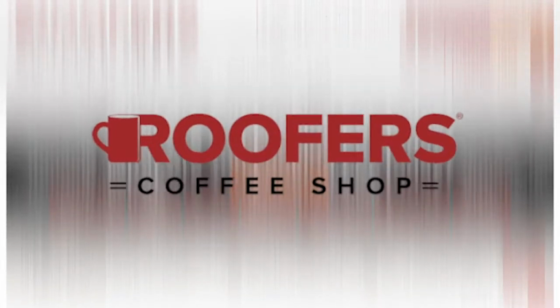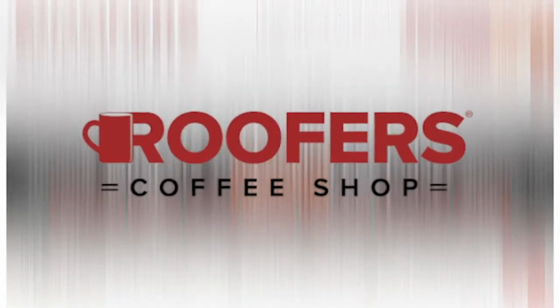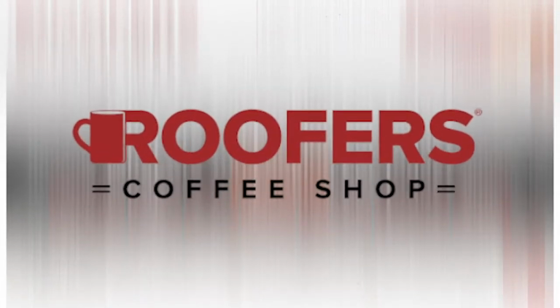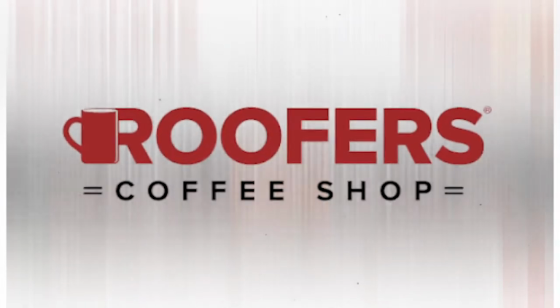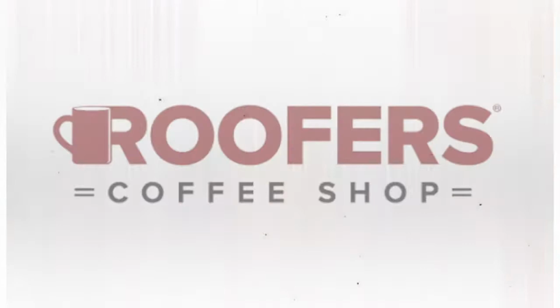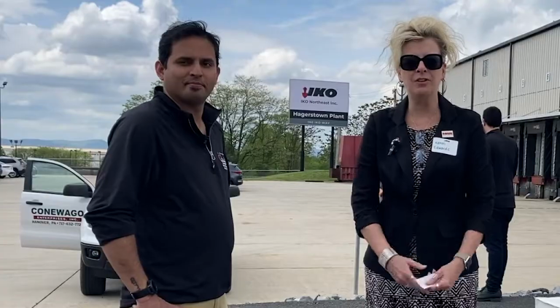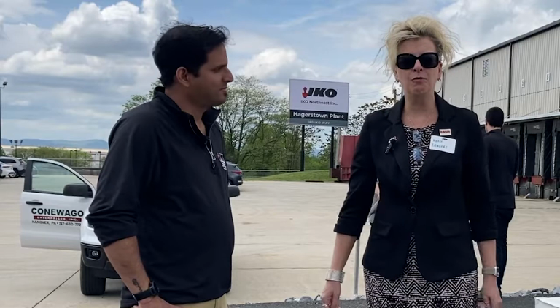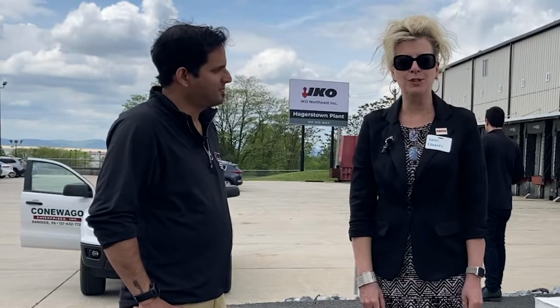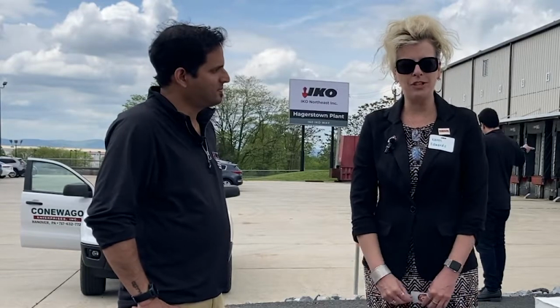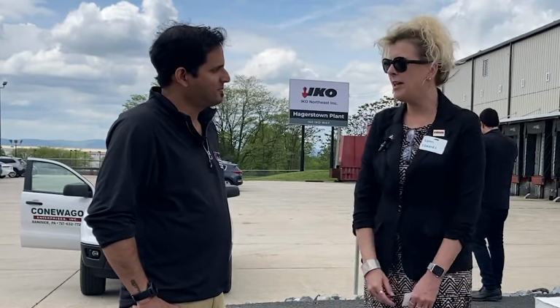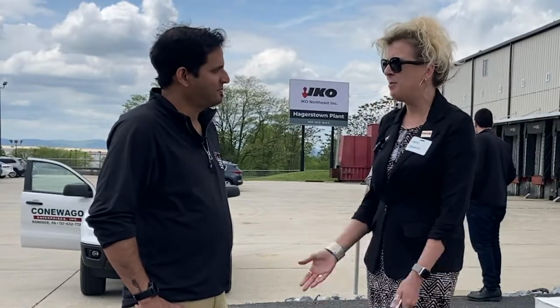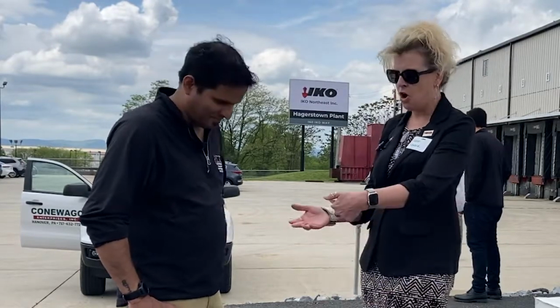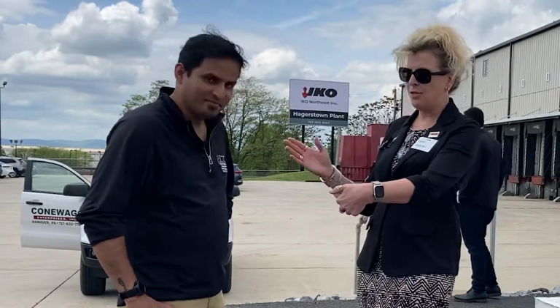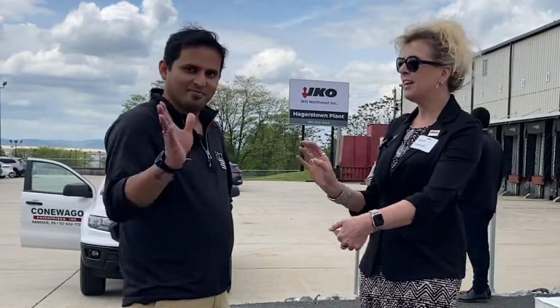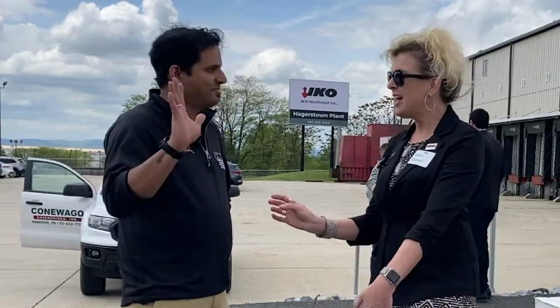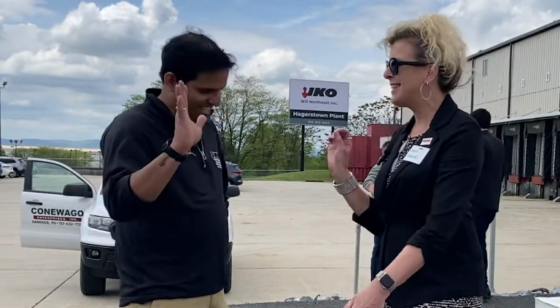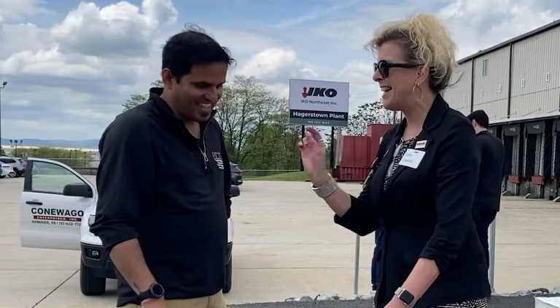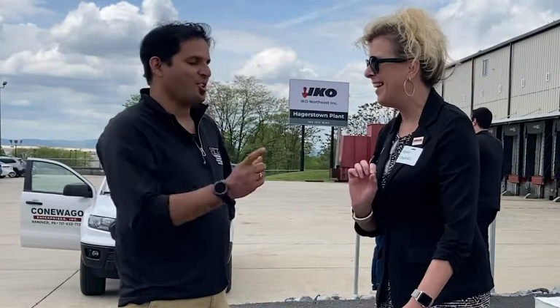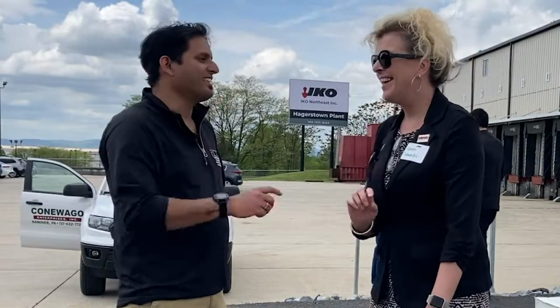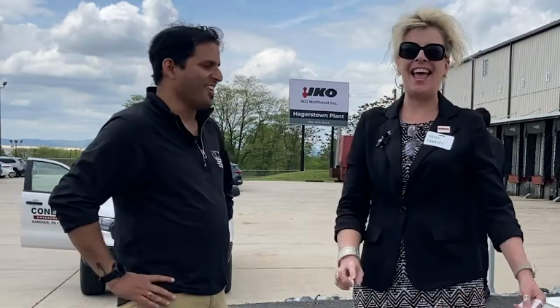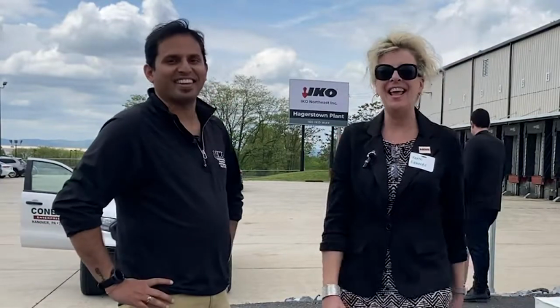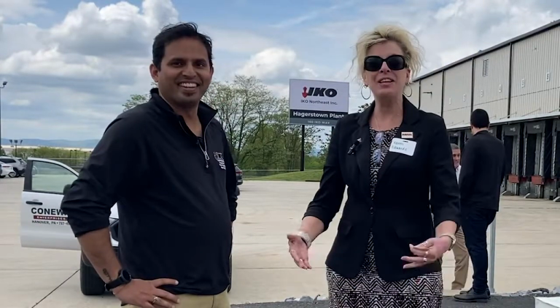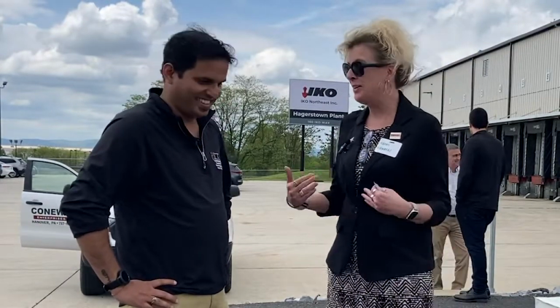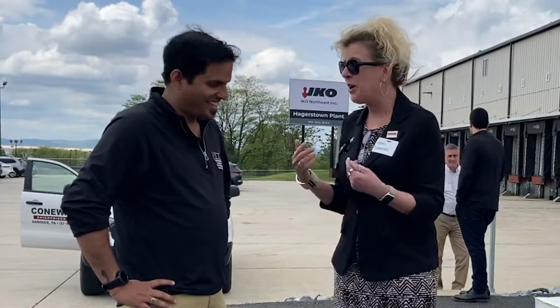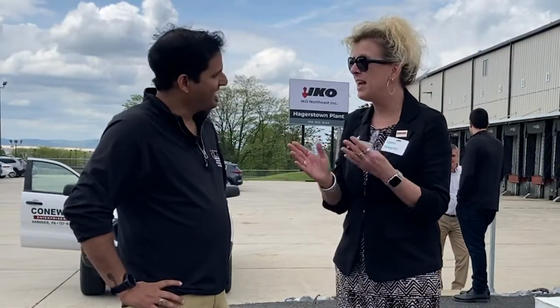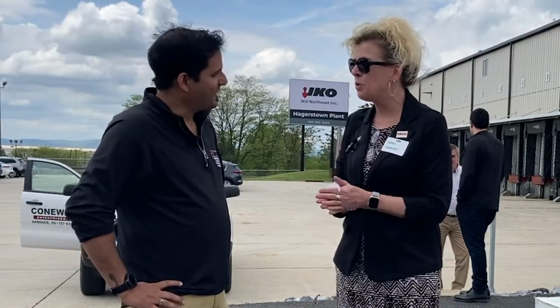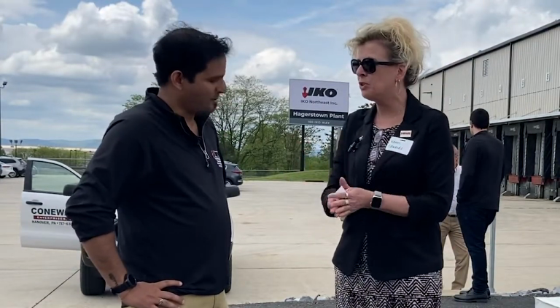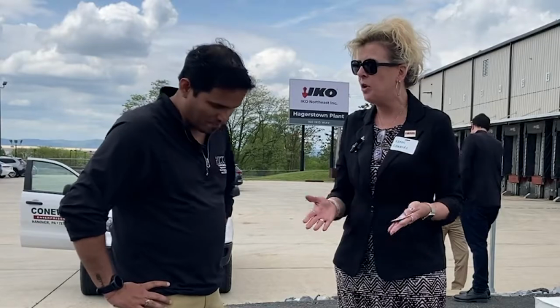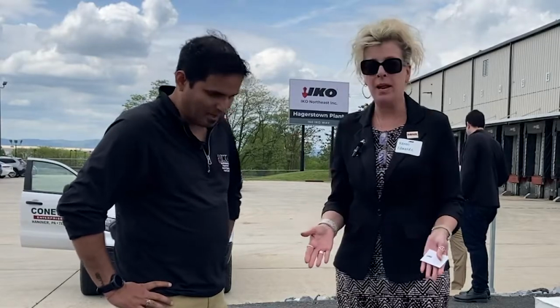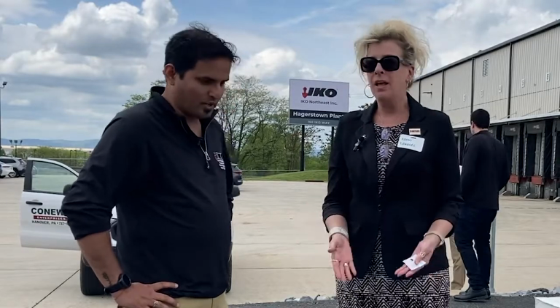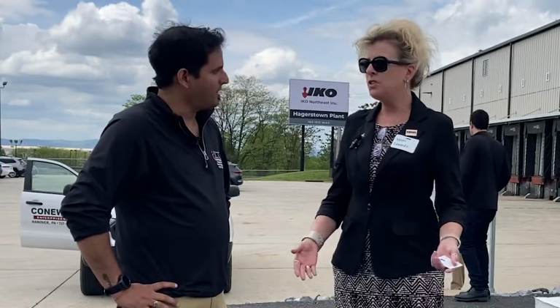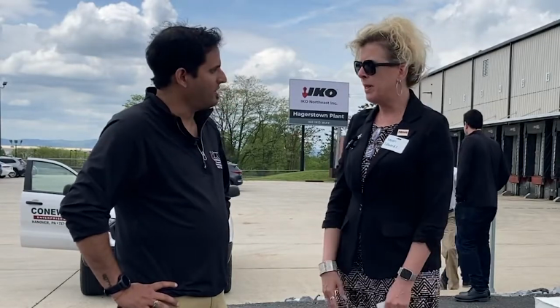Hello everybody, this is Karen Edwards, editor of Roofer's Coffee Shop, and I am here with Akshat Saxena. And guess where here is — we are at the Aiko Northeast Grand Opening of this commercial plant.